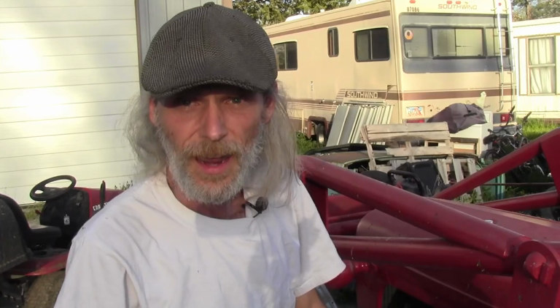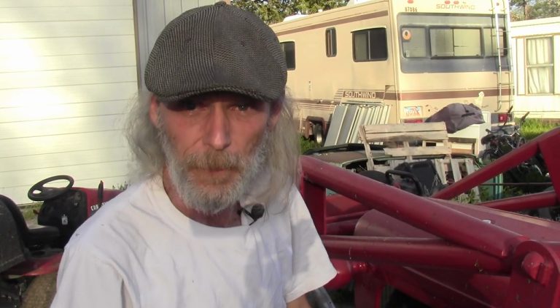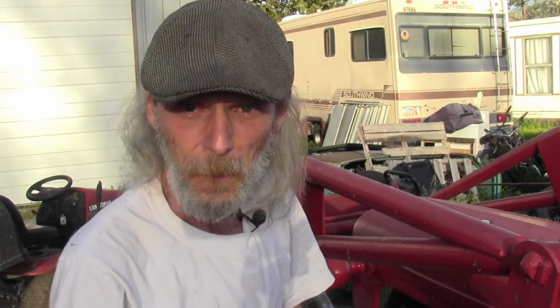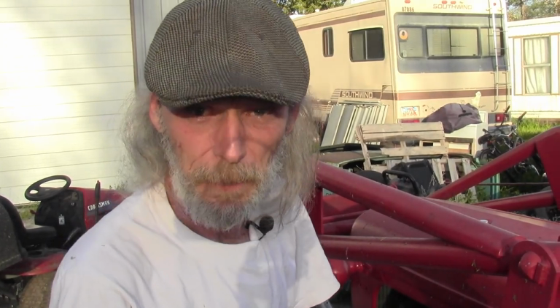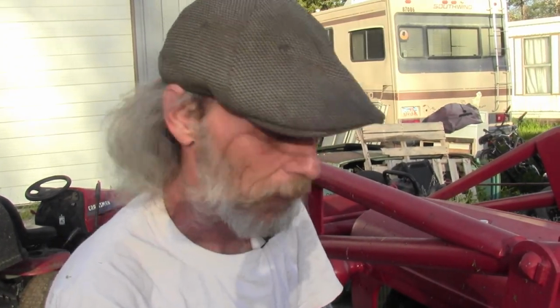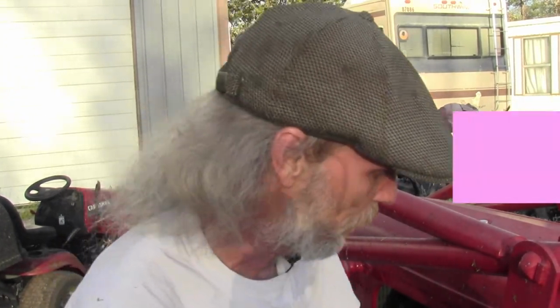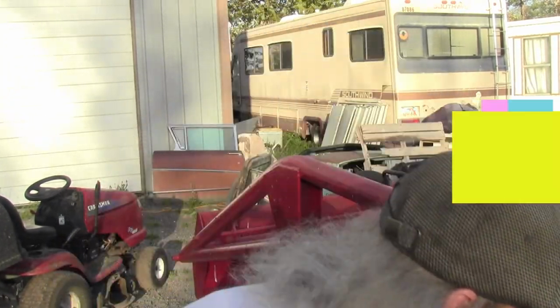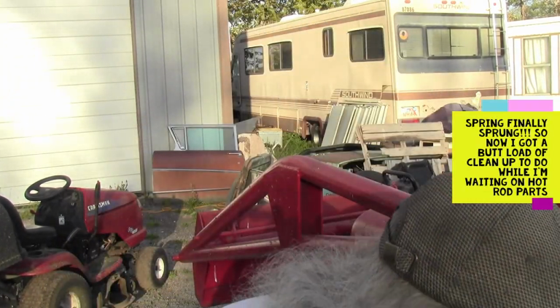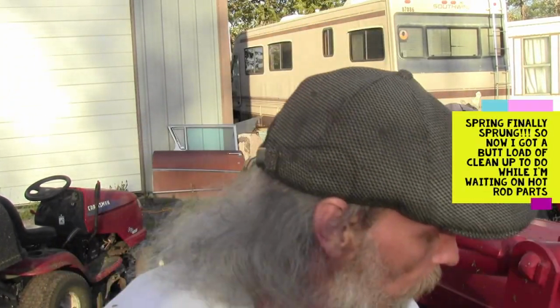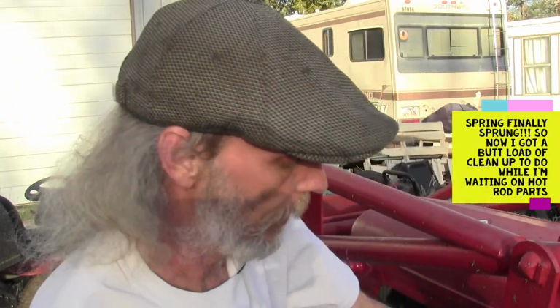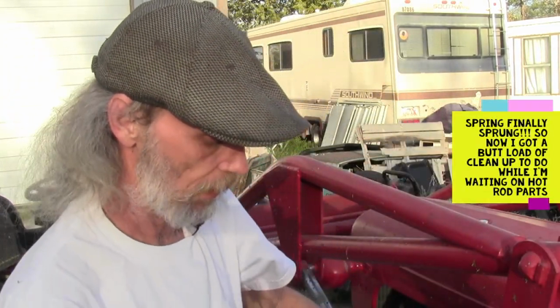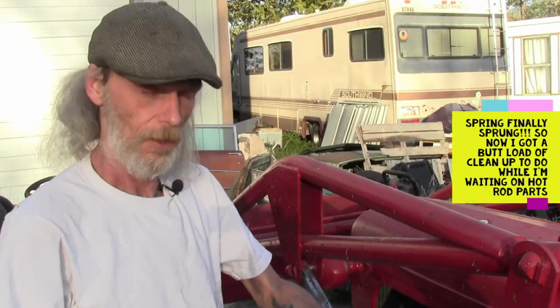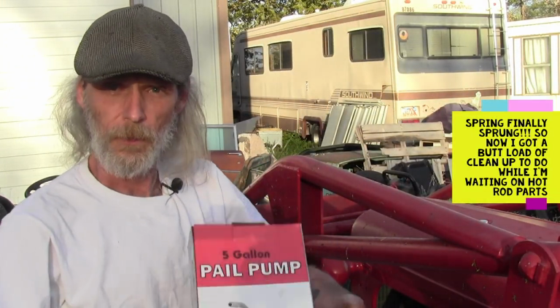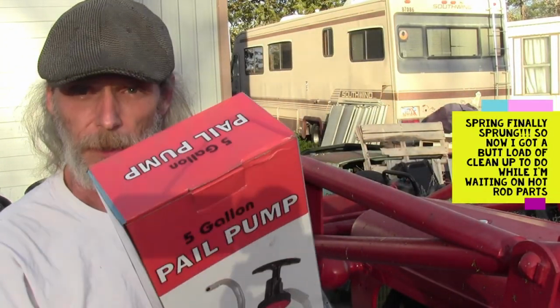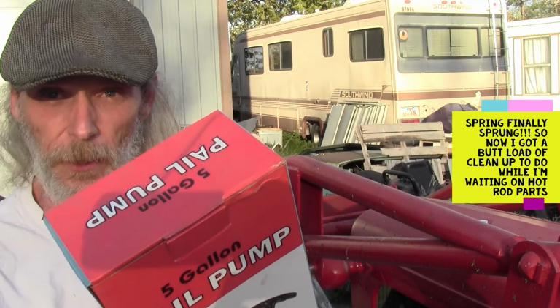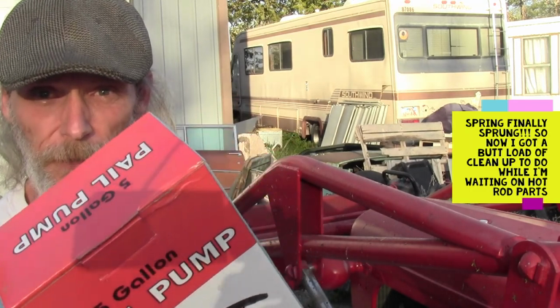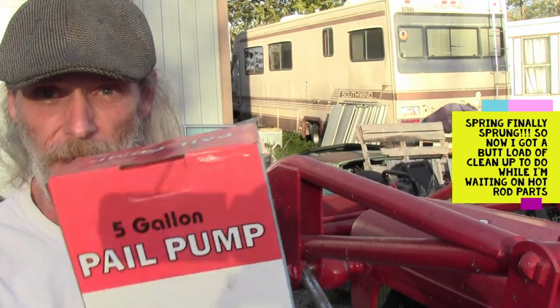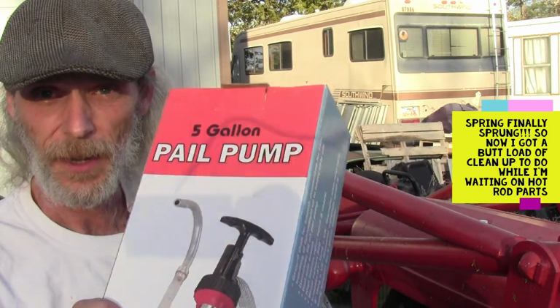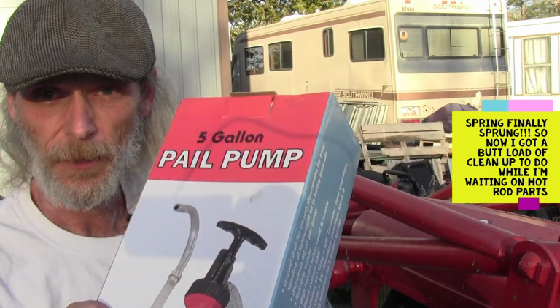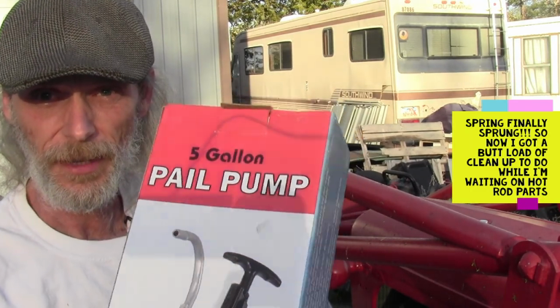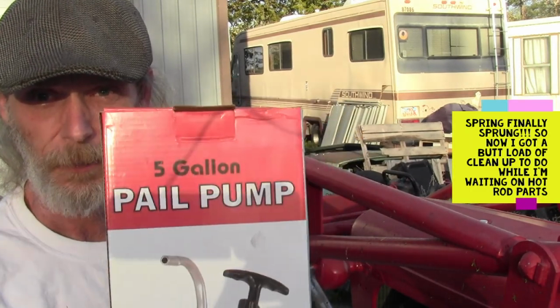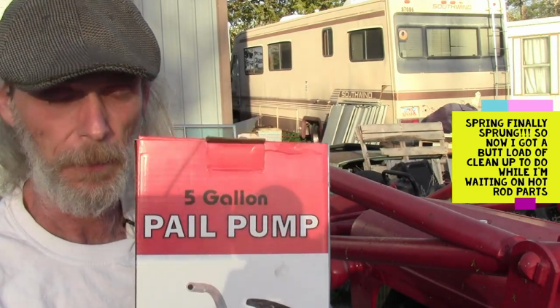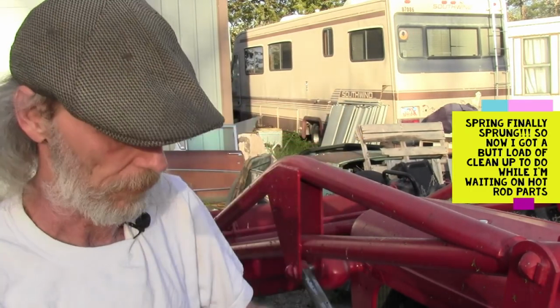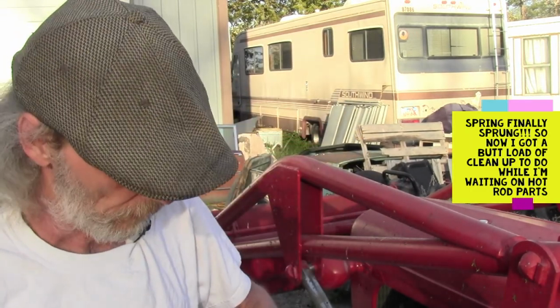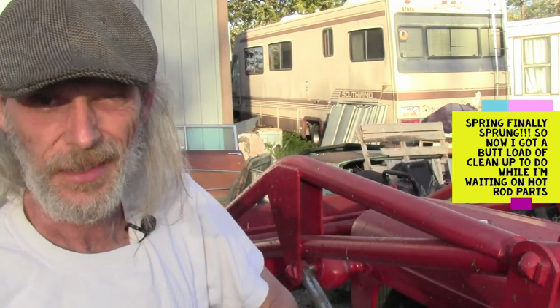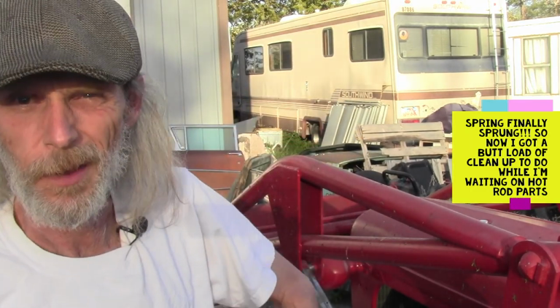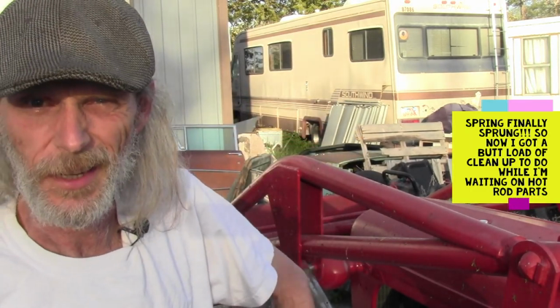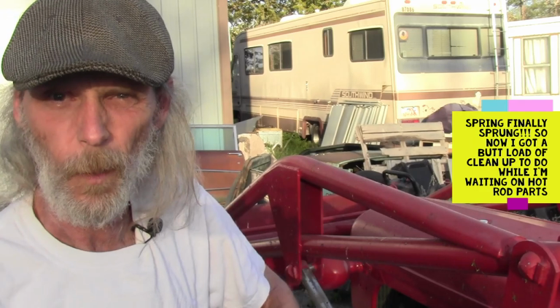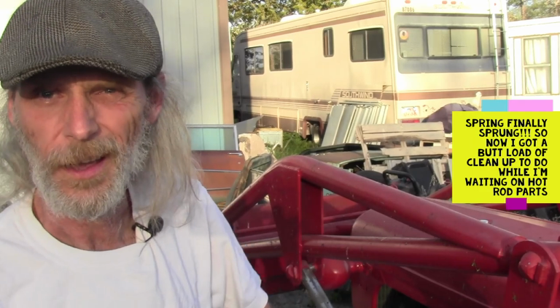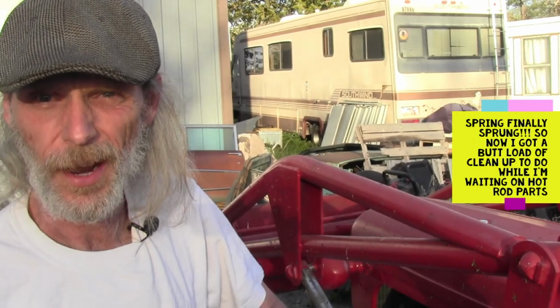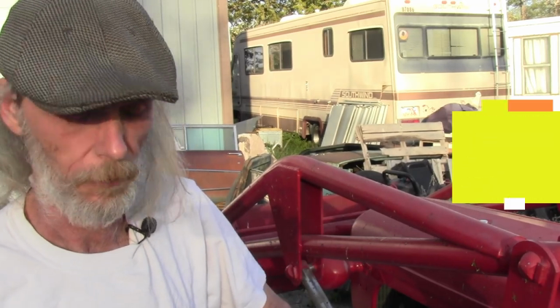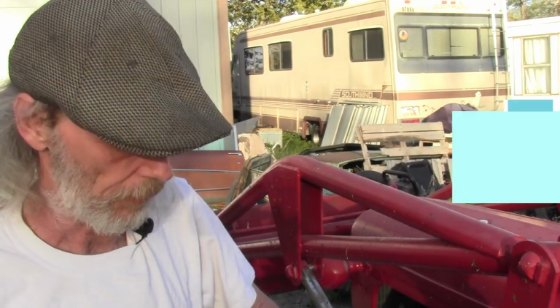Hello everybody, welcome back to Barrow's Garage. What we're doing today, we're gonna do a tool review on this Harbor Freight pell pump. It's a pump to get oil out of a five gallon bucket.